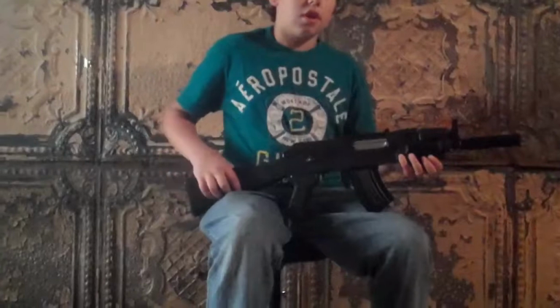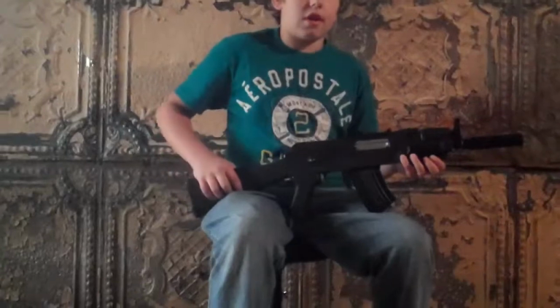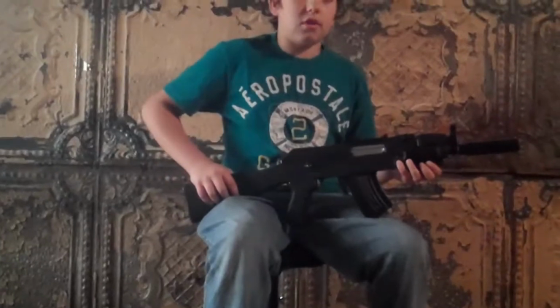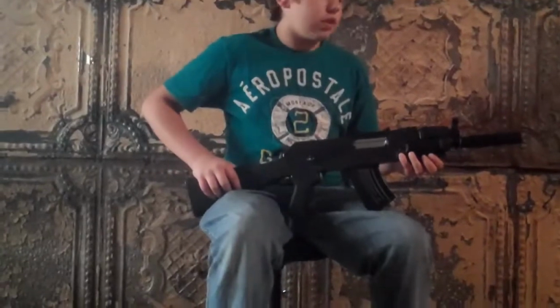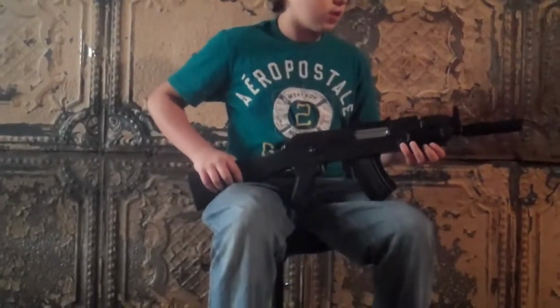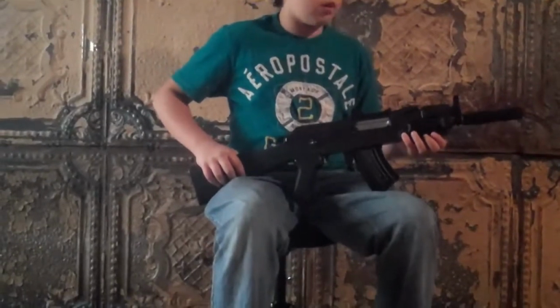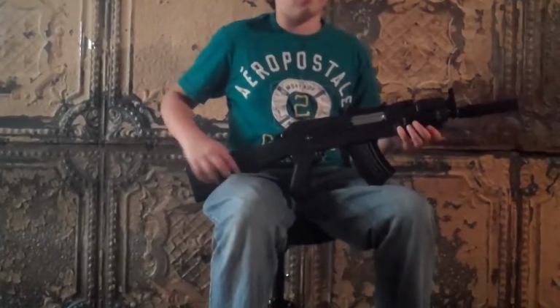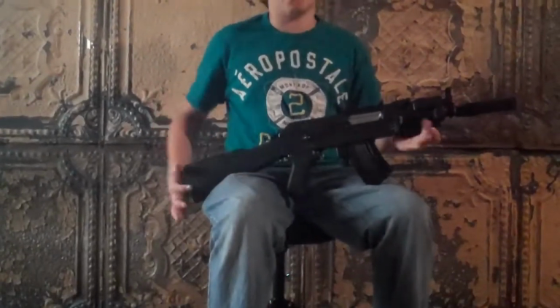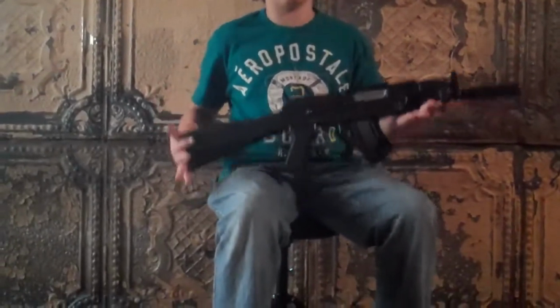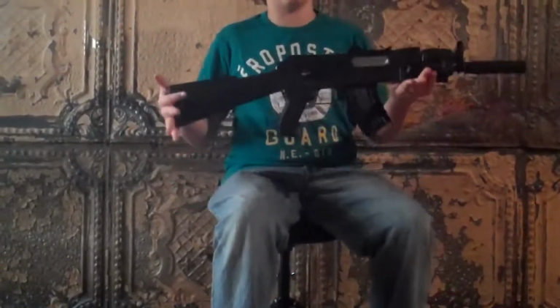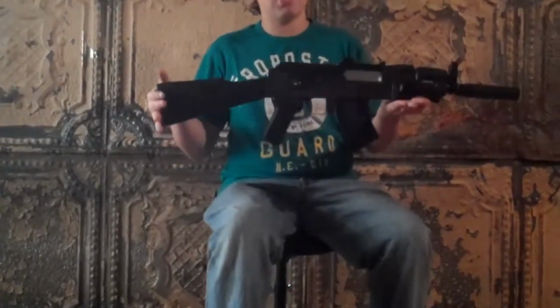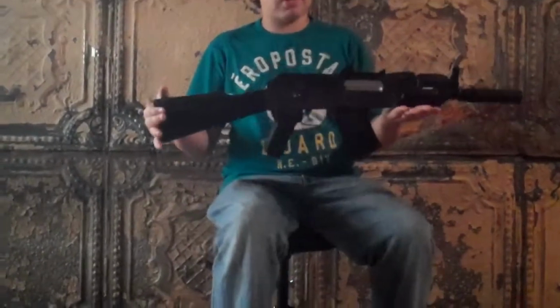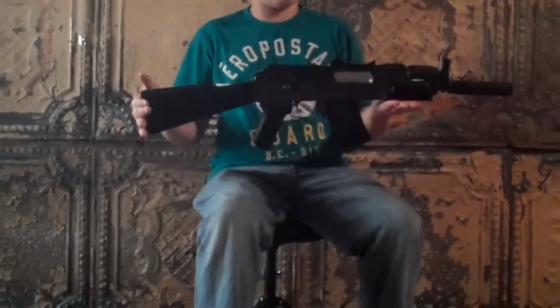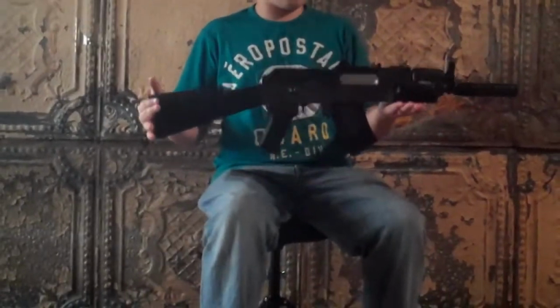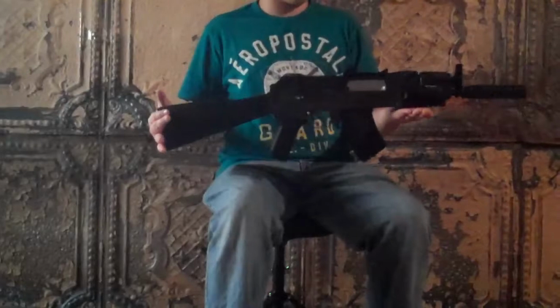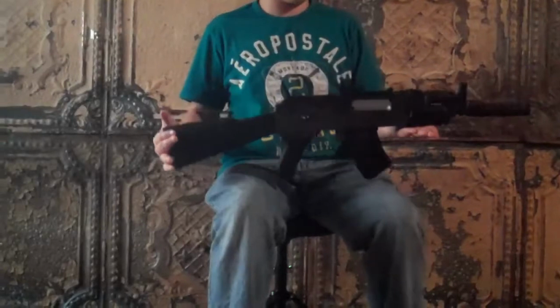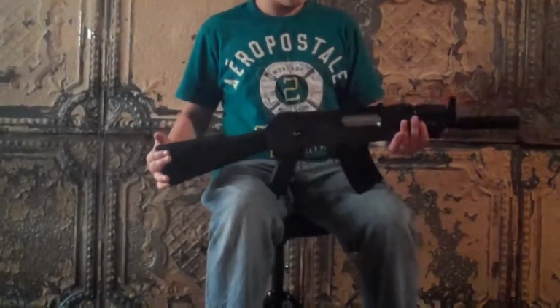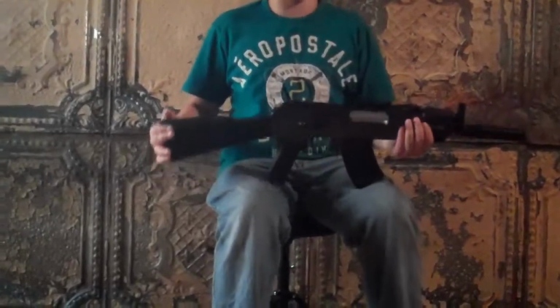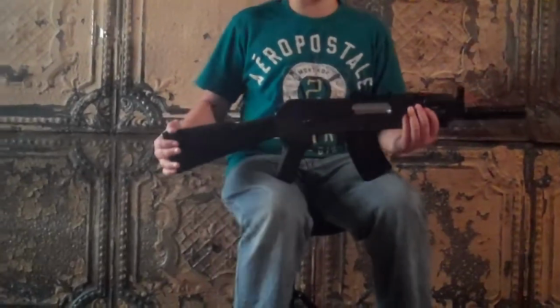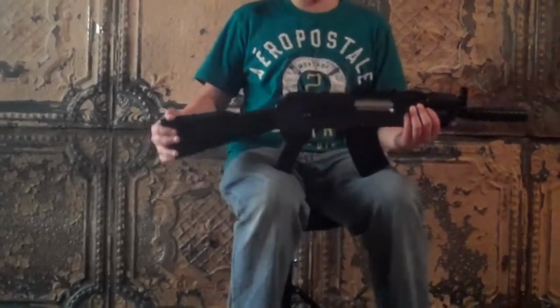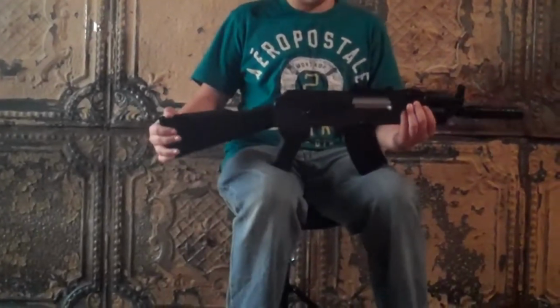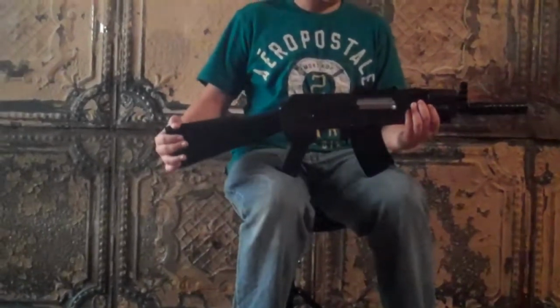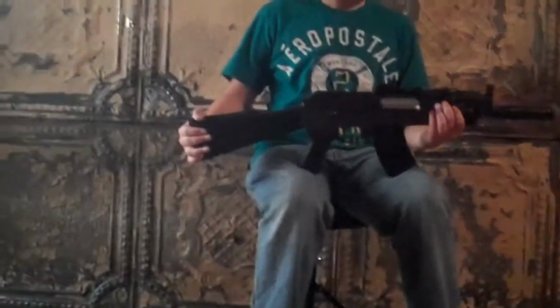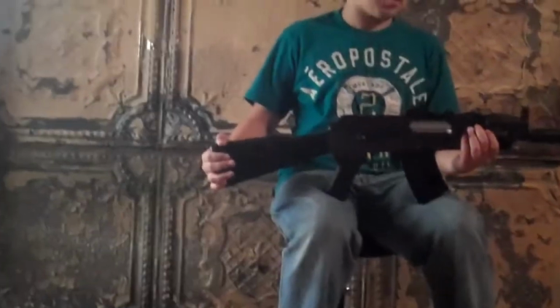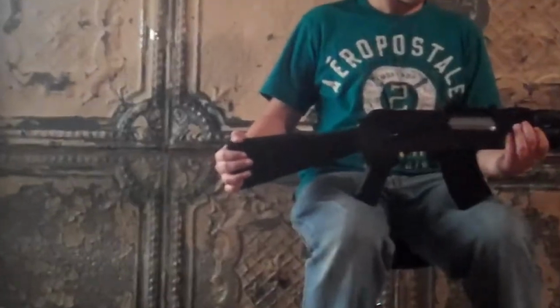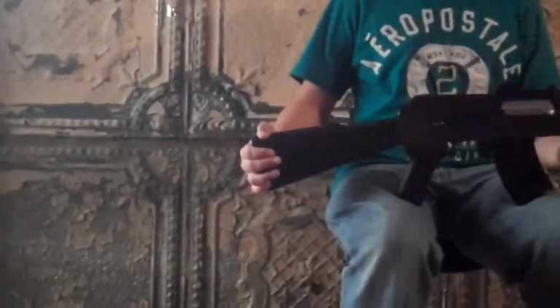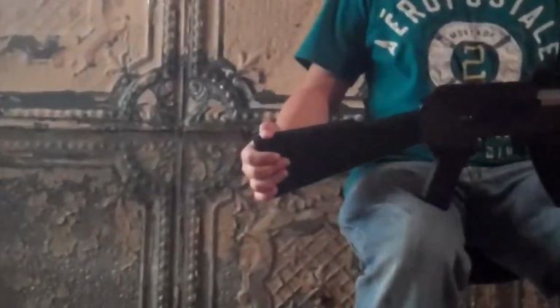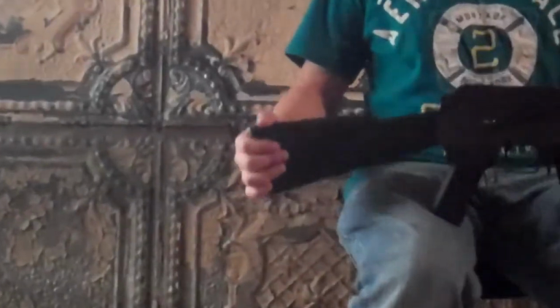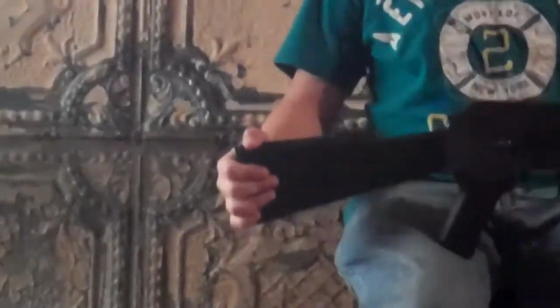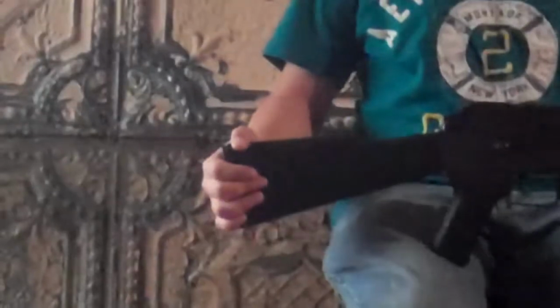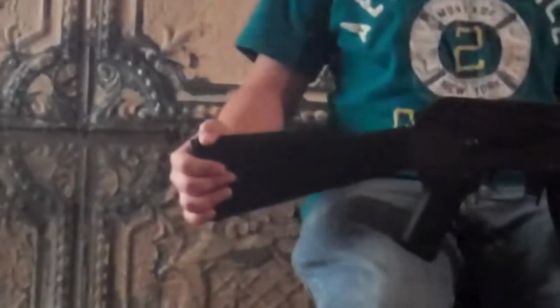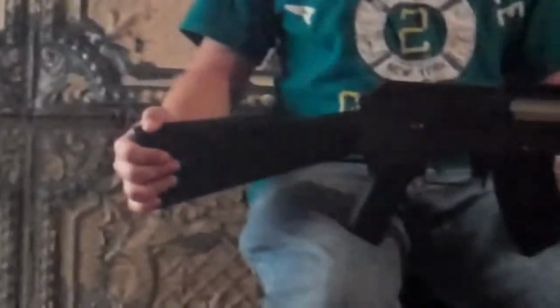Hey guys, it's Lance Ferrisoft here, and I'm doing a review of my JG AK-47 Betta Swetanaz. I got this gun for about $90 on AirSplot. It's probably about $129 by now.